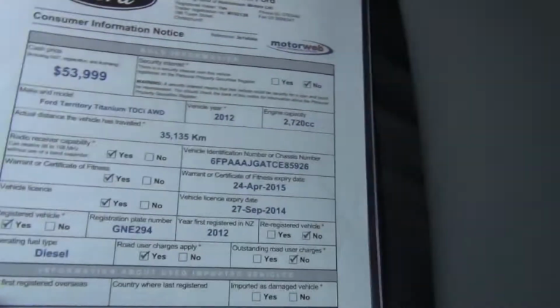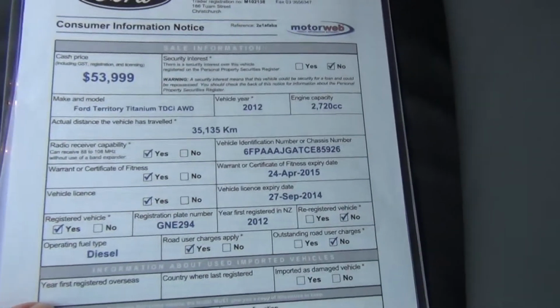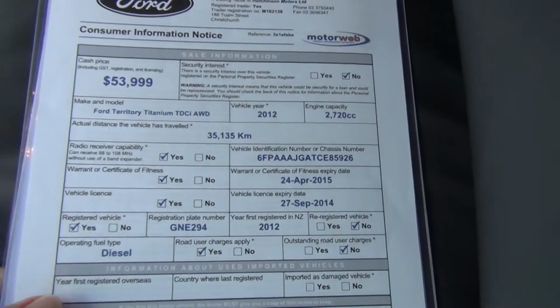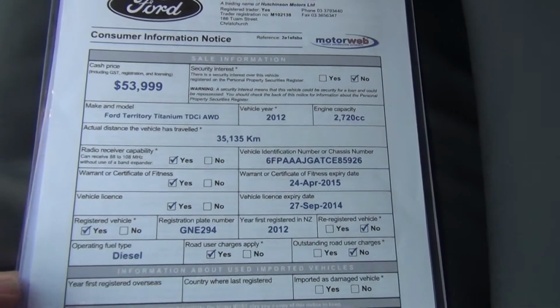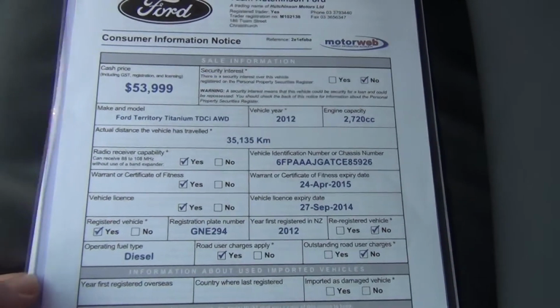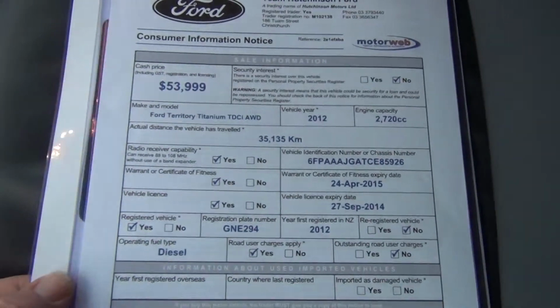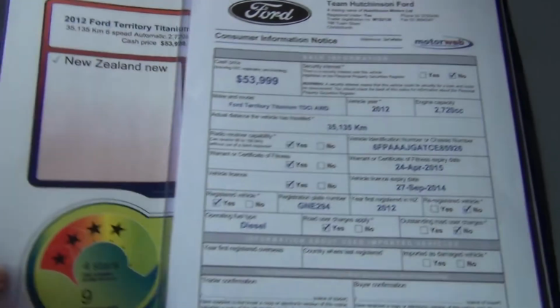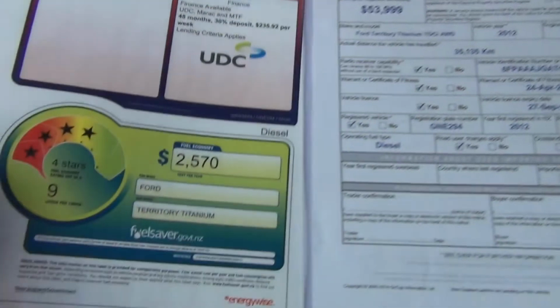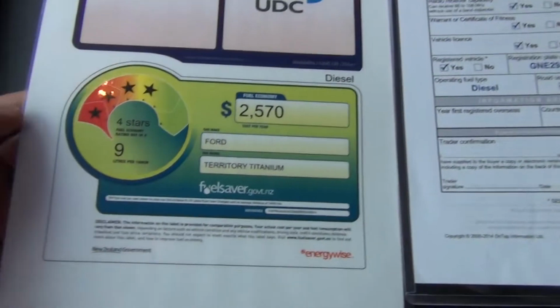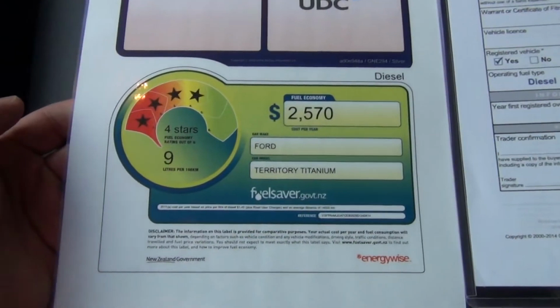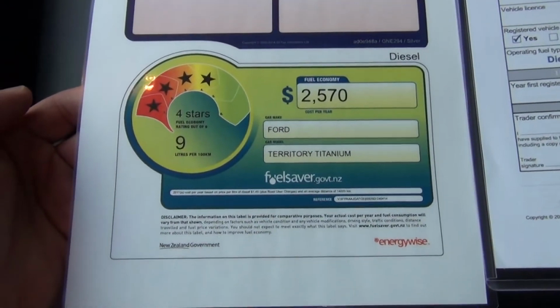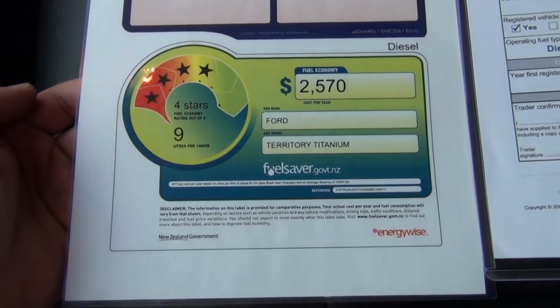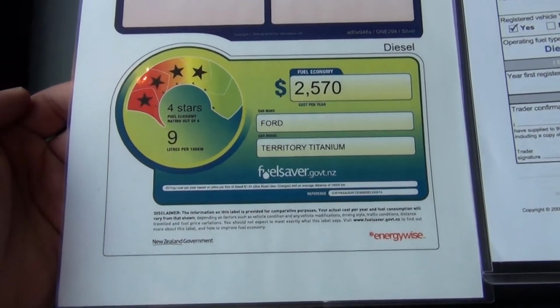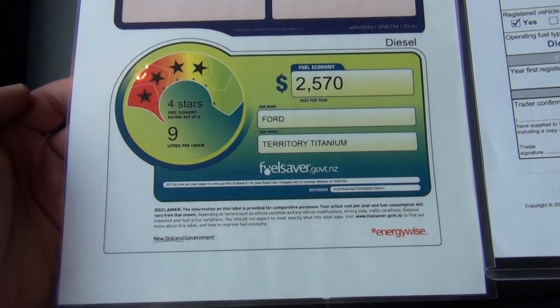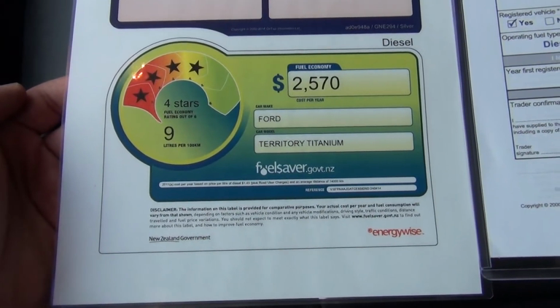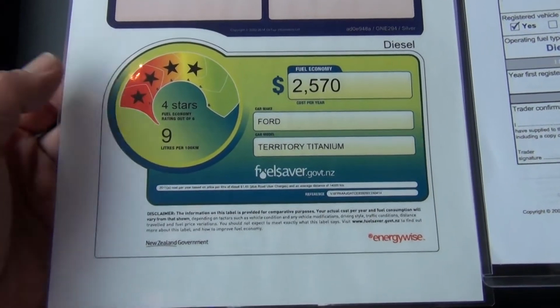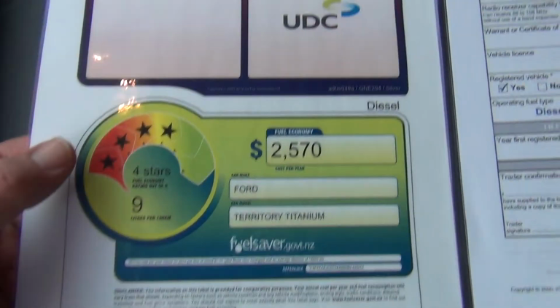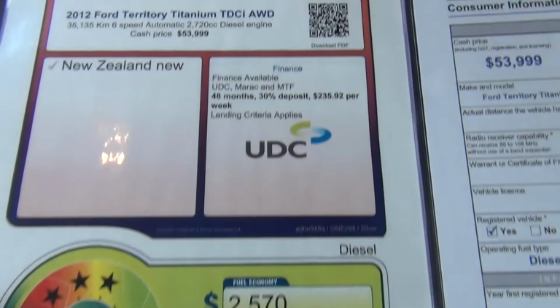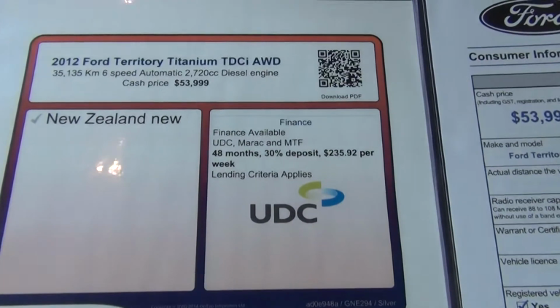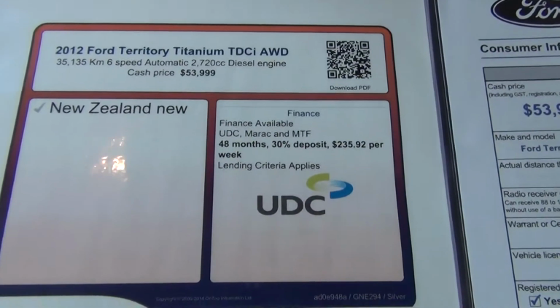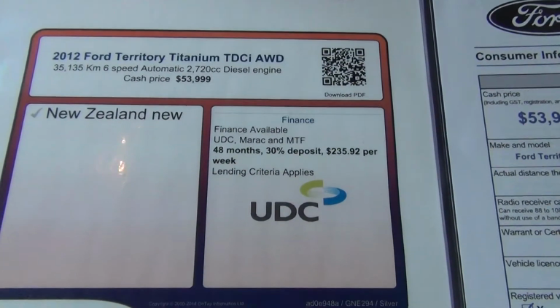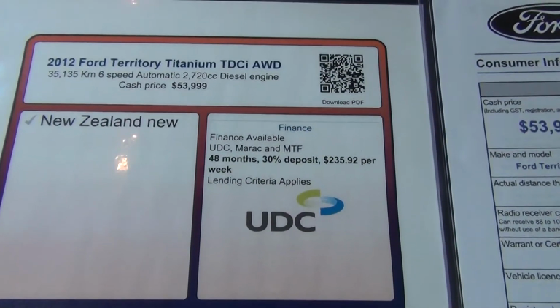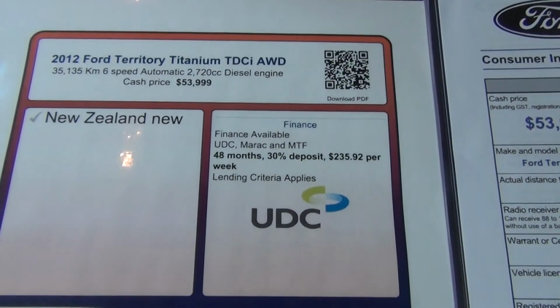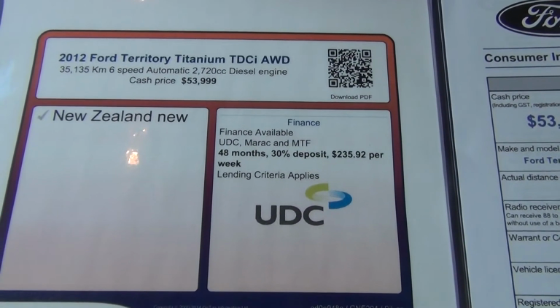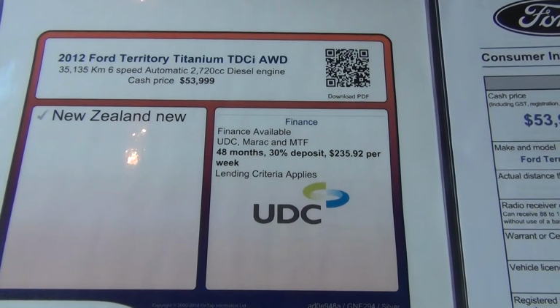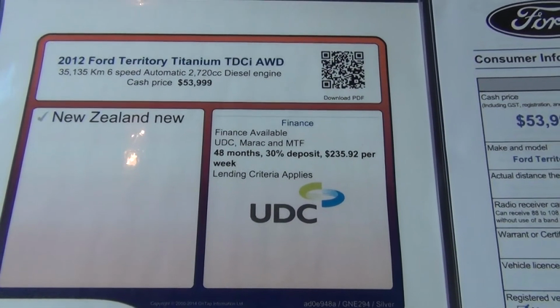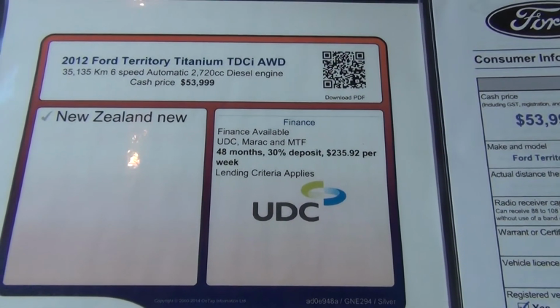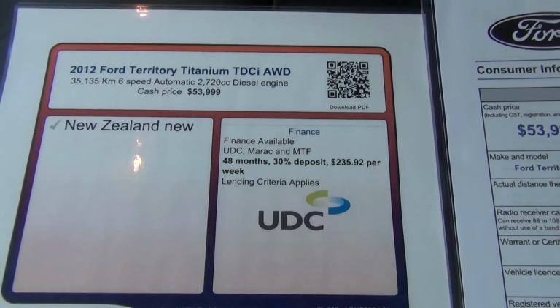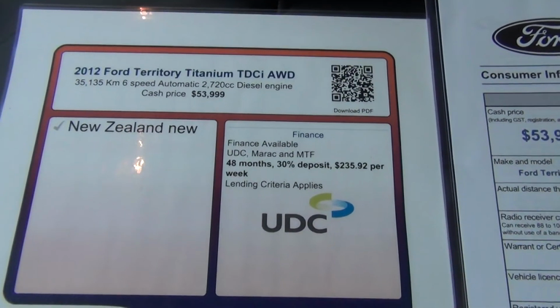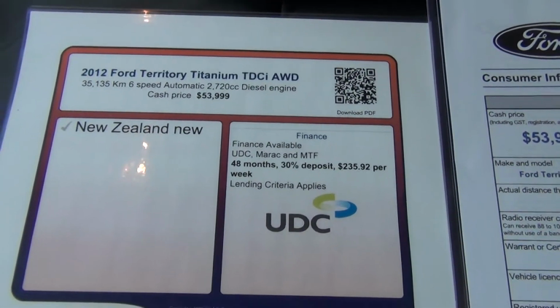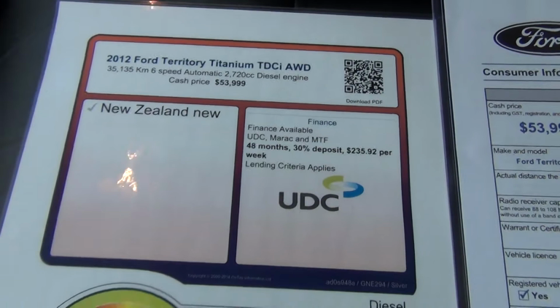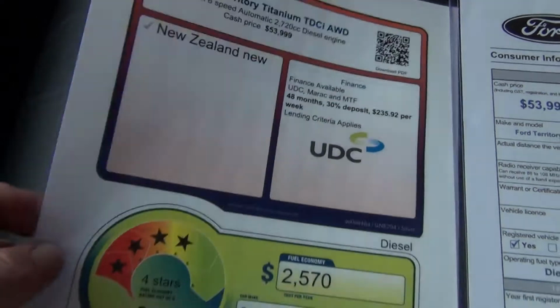Exact kilometres: 35,135. Fuel saver rating 9 litres per 100 Ks on a combined cycle. And a finance example over a 48-month term with 30% deposit — $235 per week.